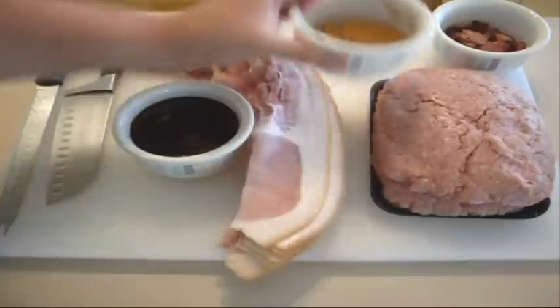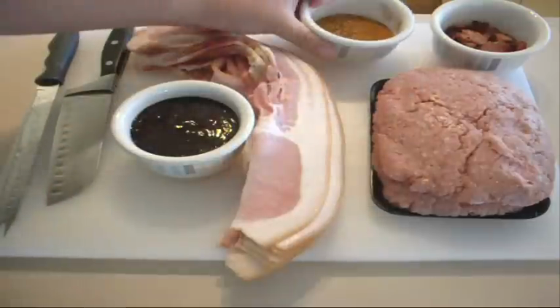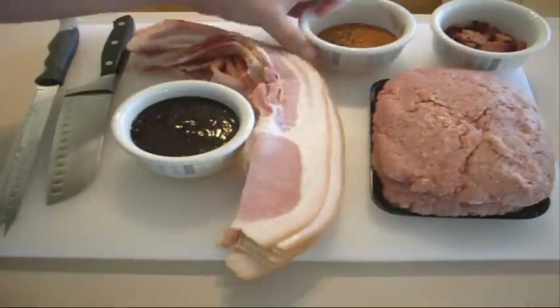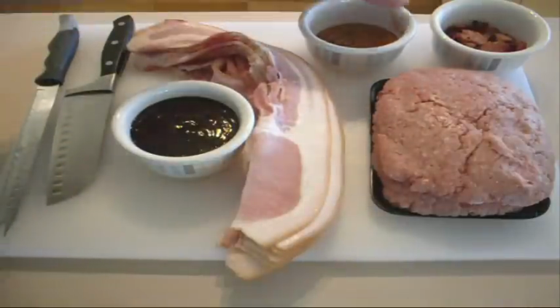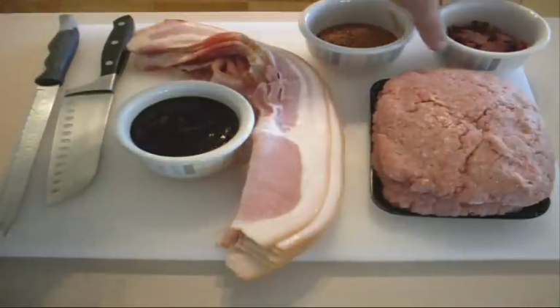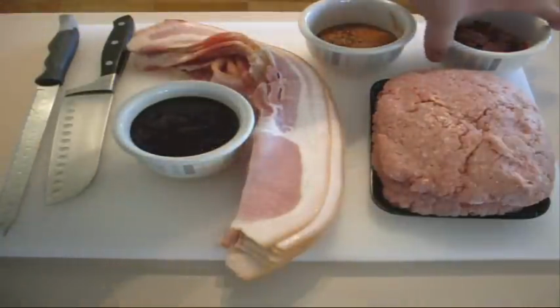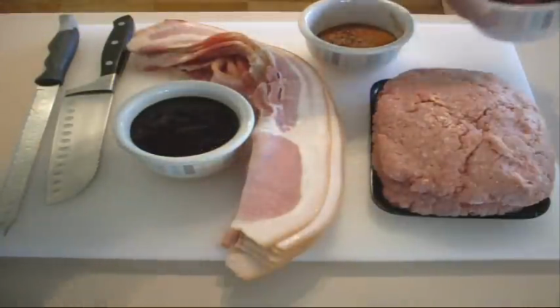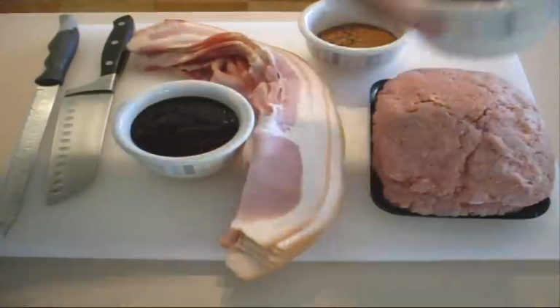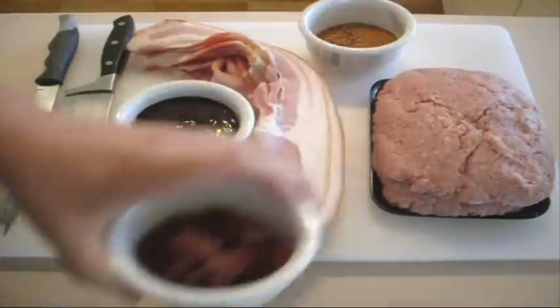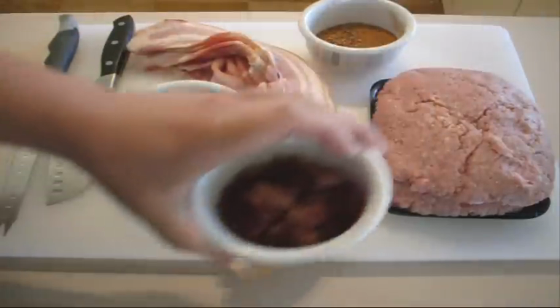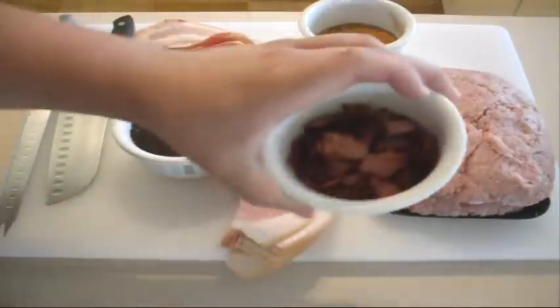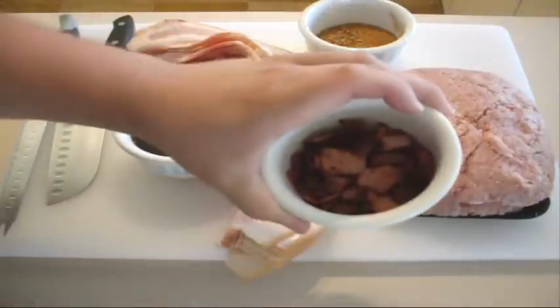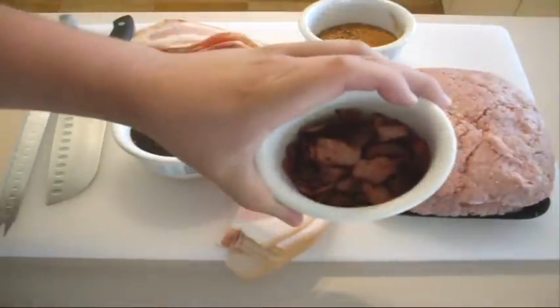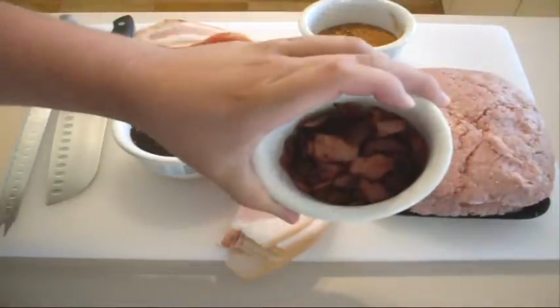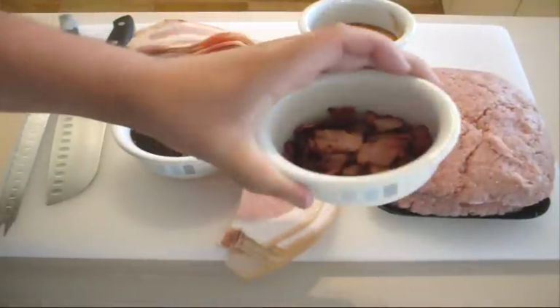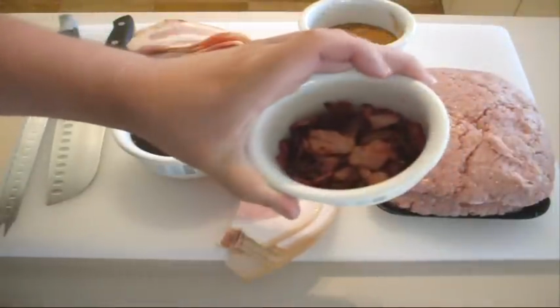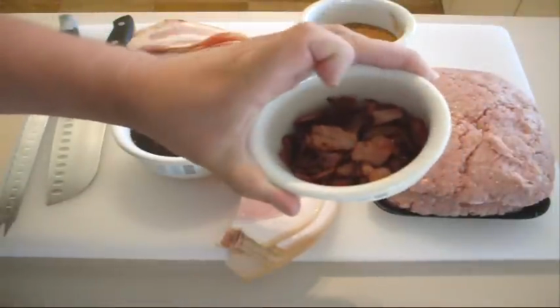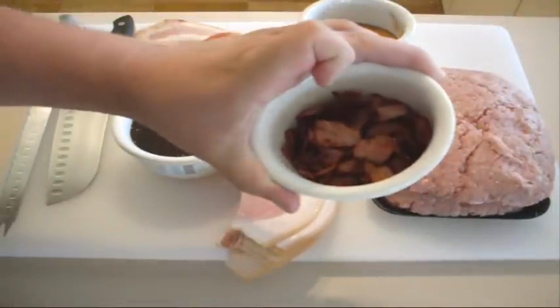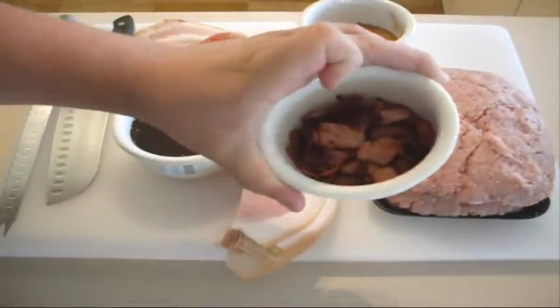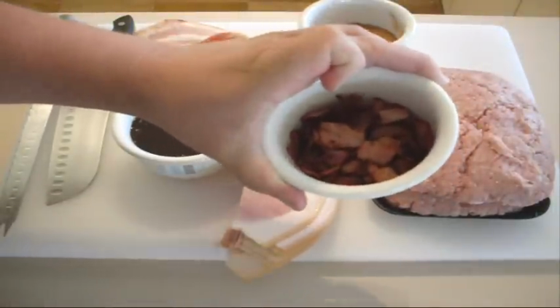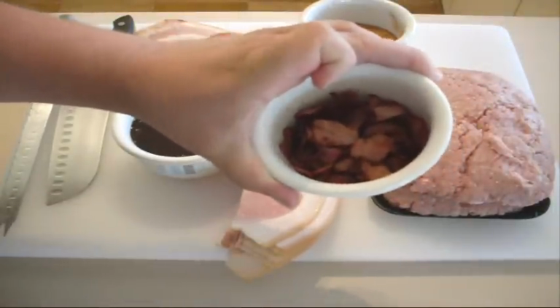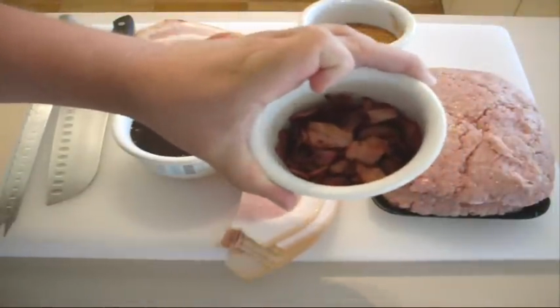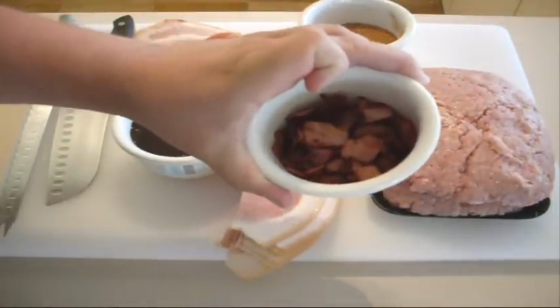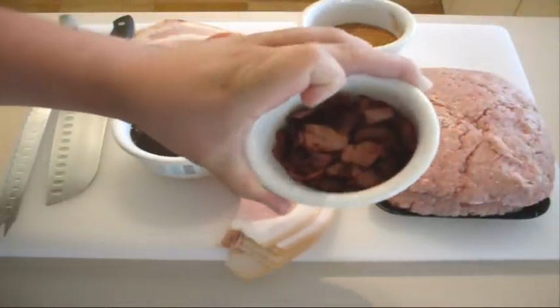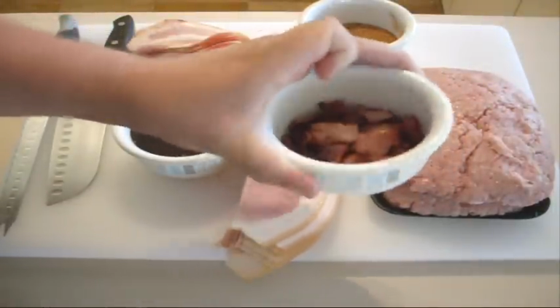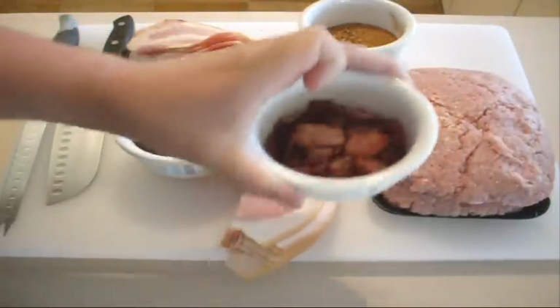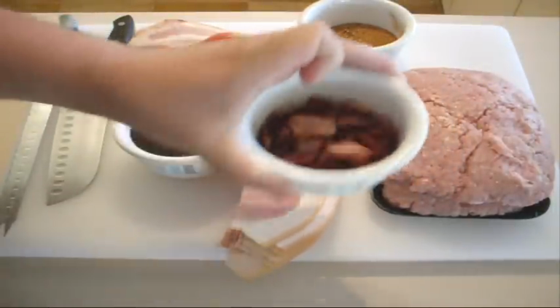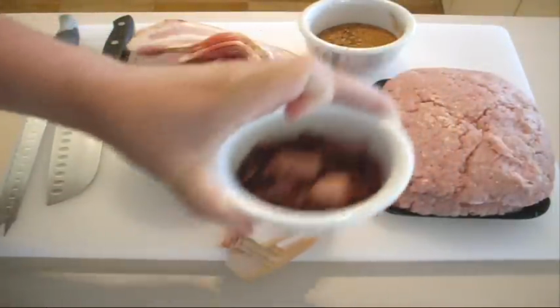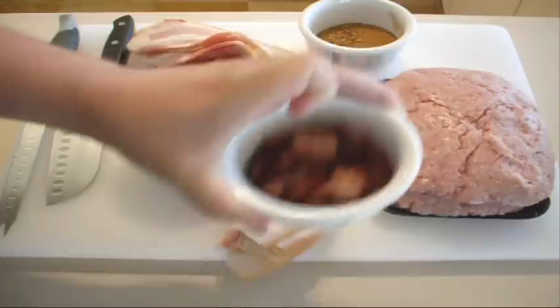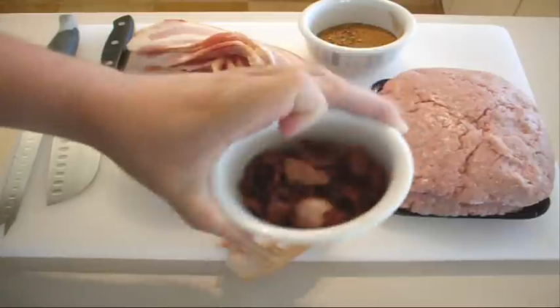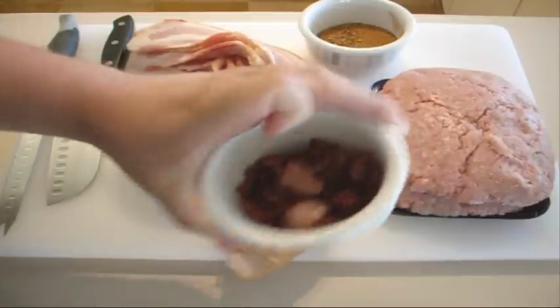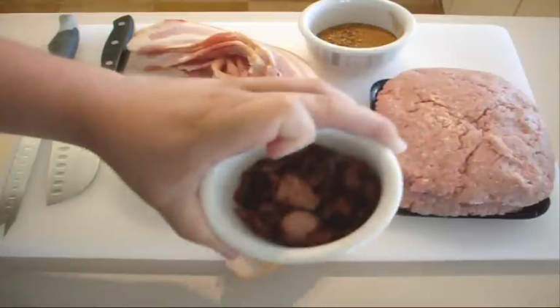And I've got some crispy bits of bacon that I've already fried off — I've just done that beforehand.